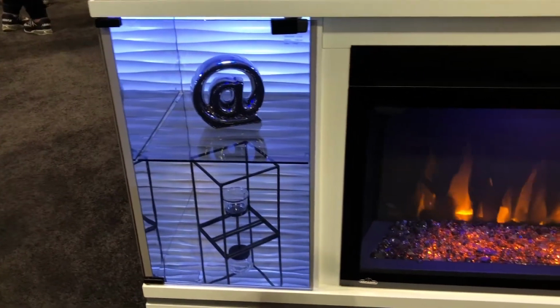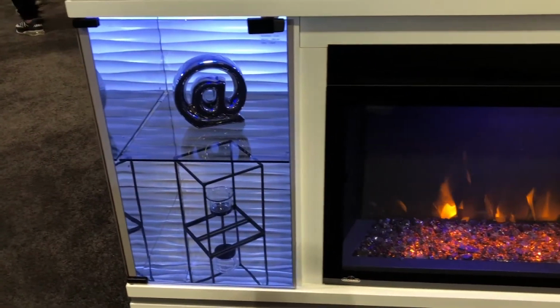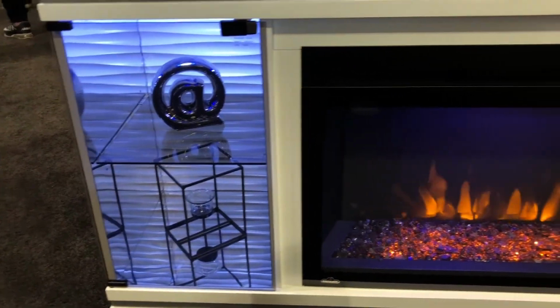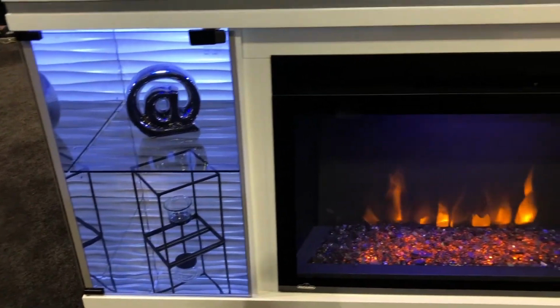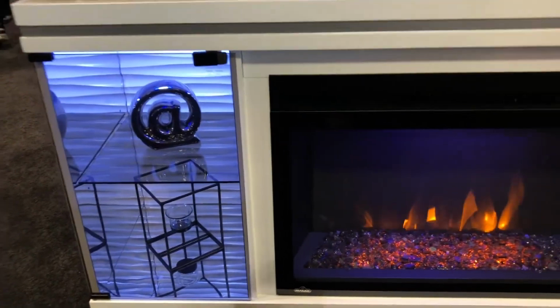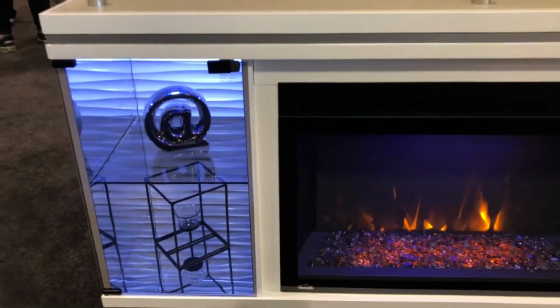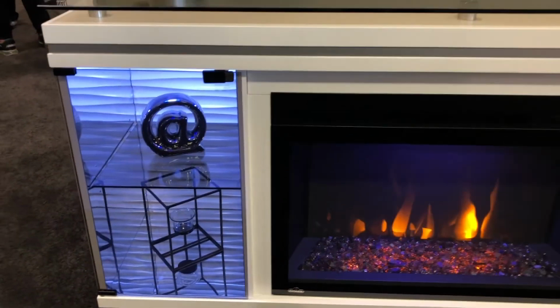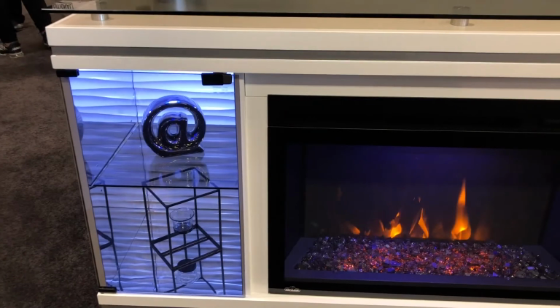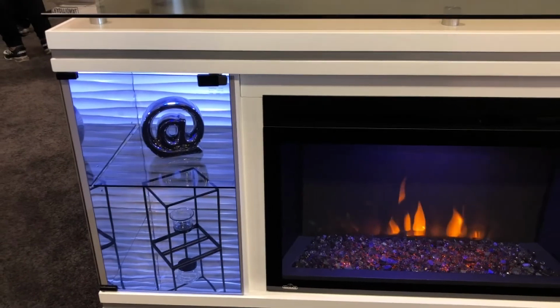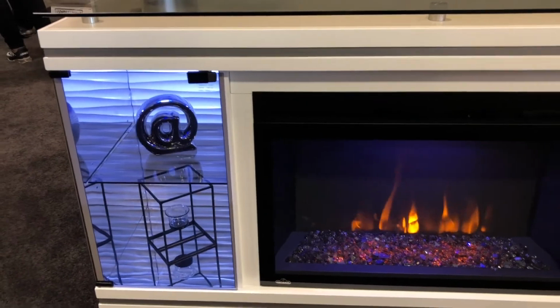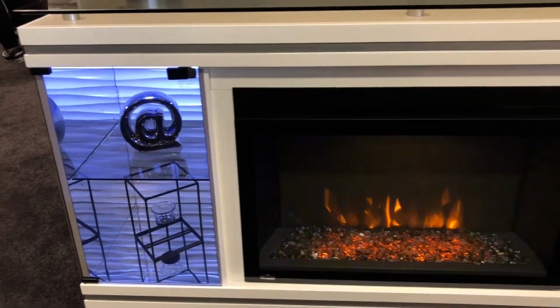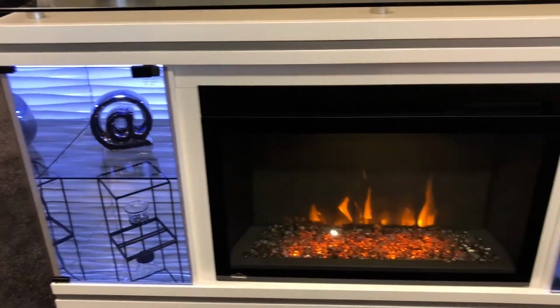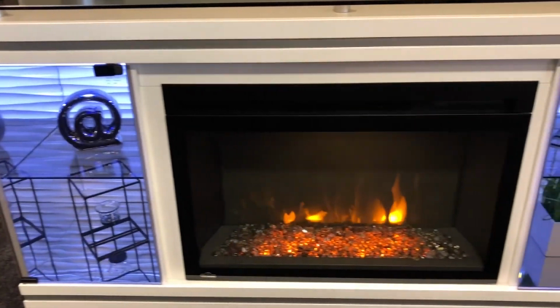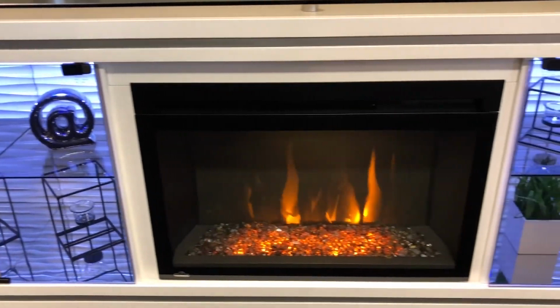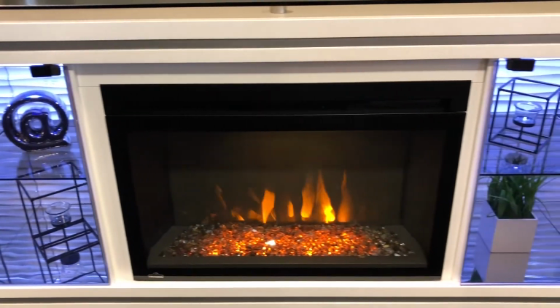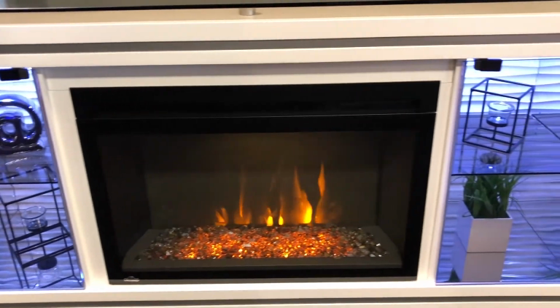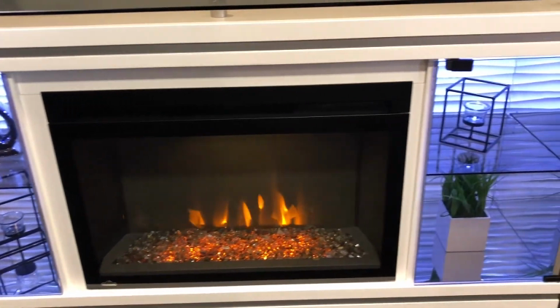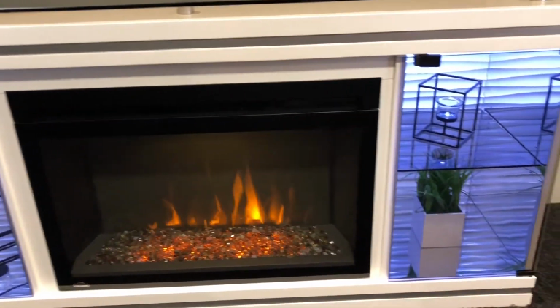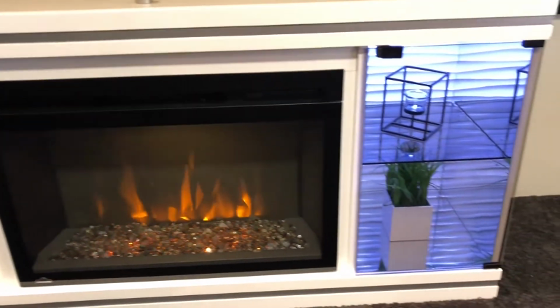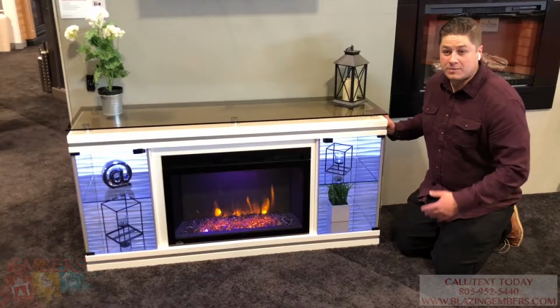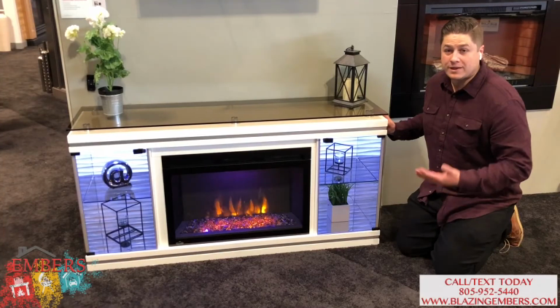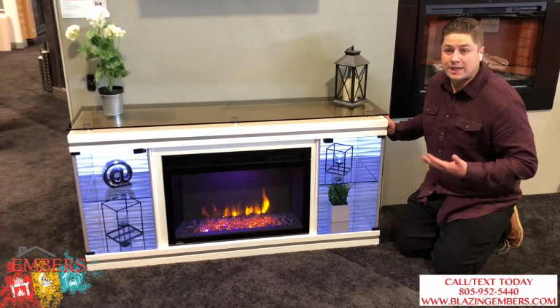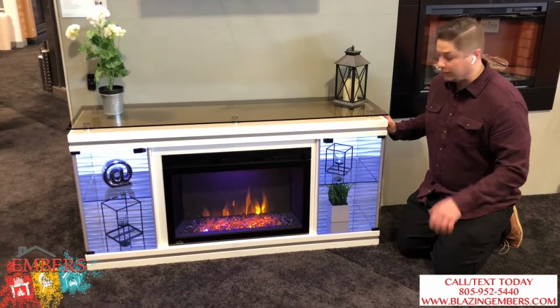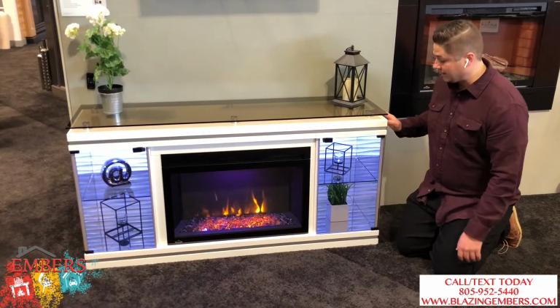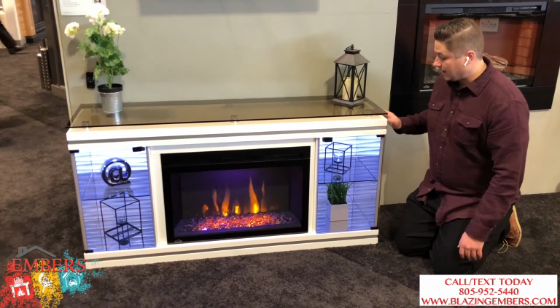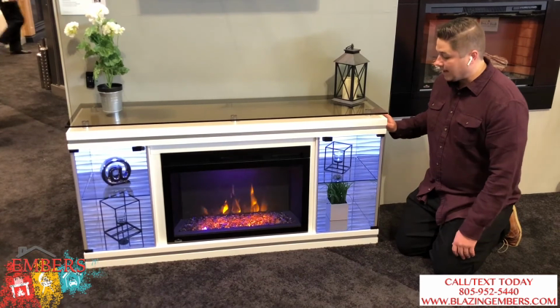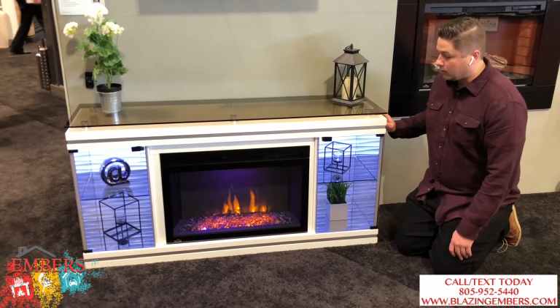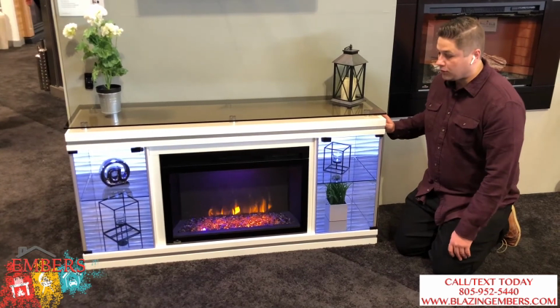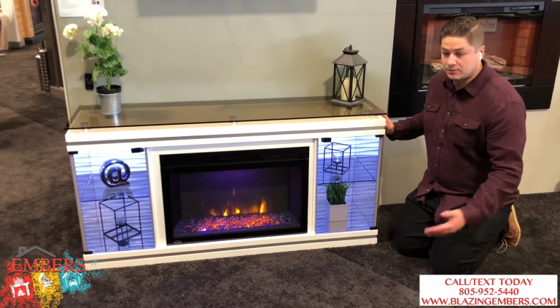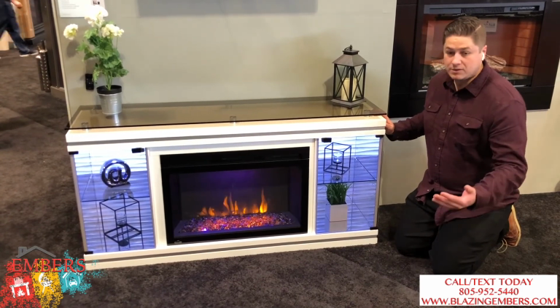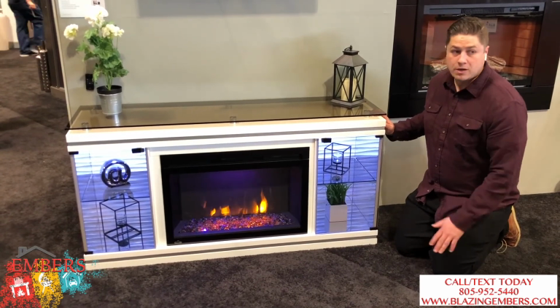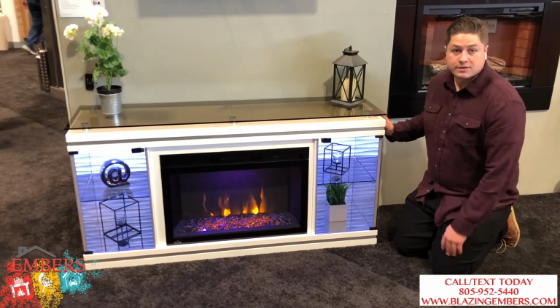You can get a full package turnkey setup that you can drop into your living room, and it's going to be very aesthetically pleasing — a higher quality product while still modern and sleek.